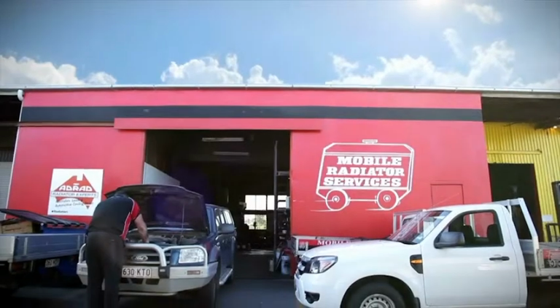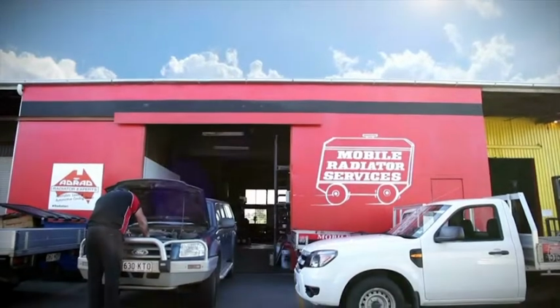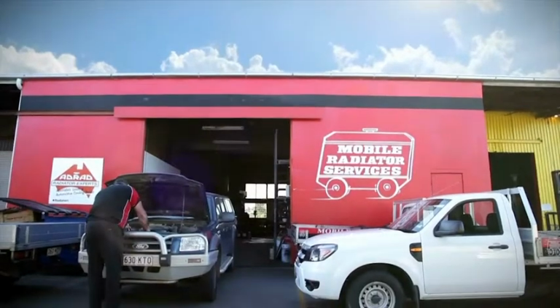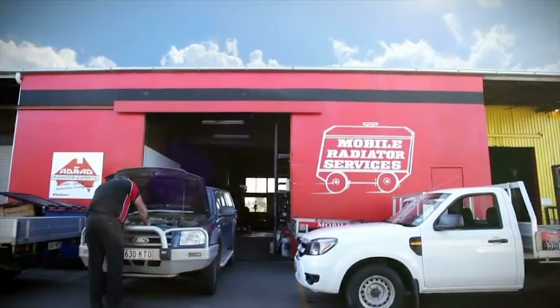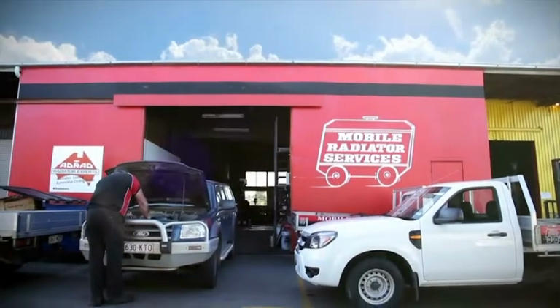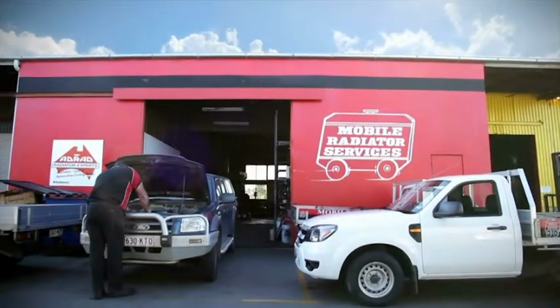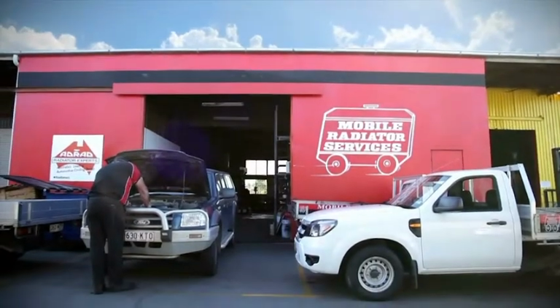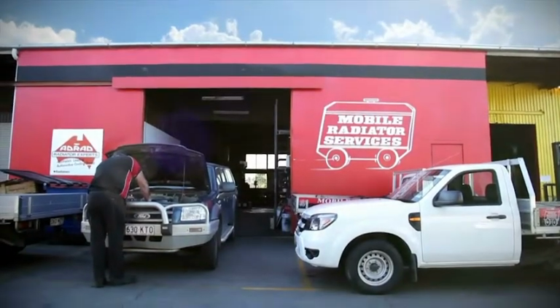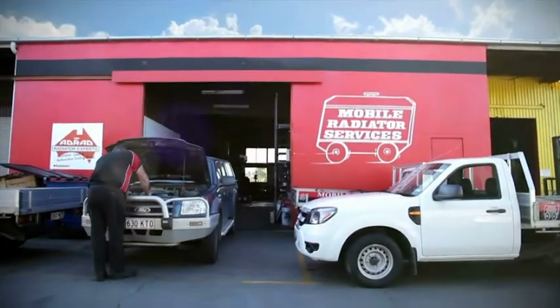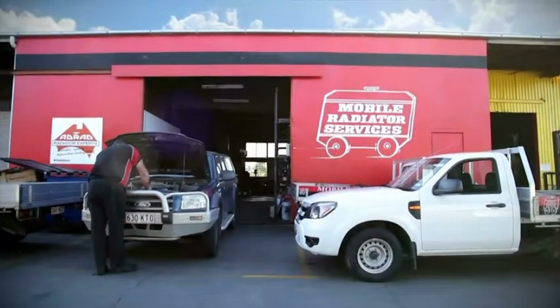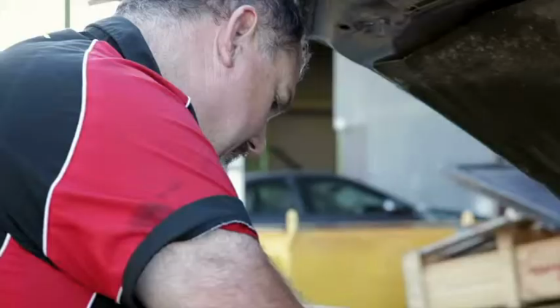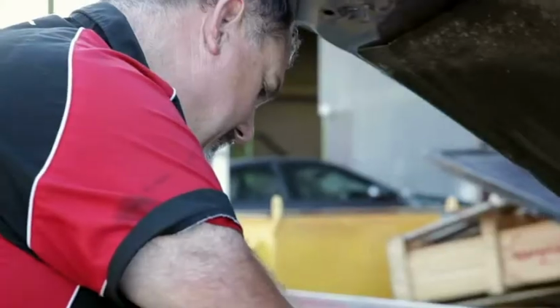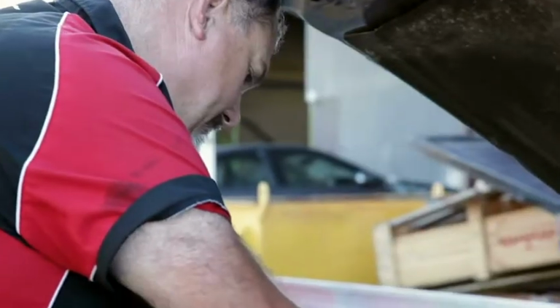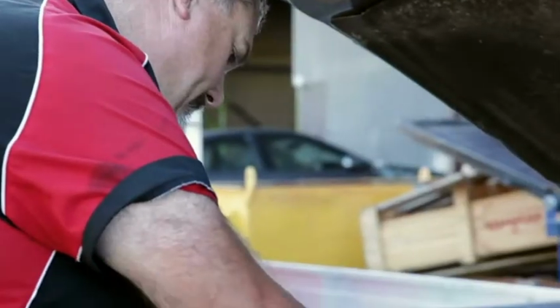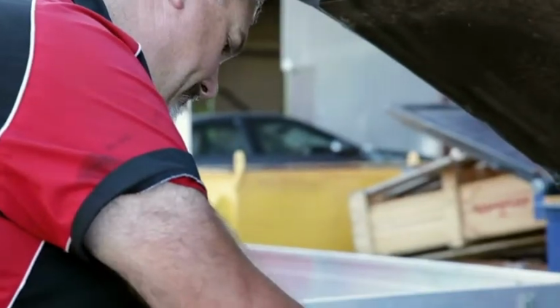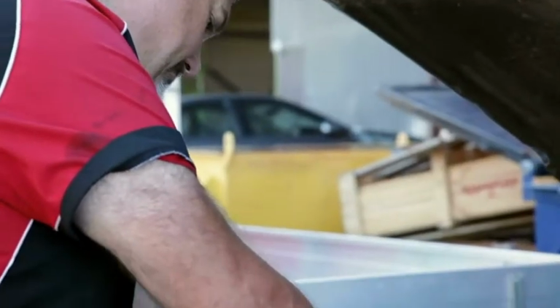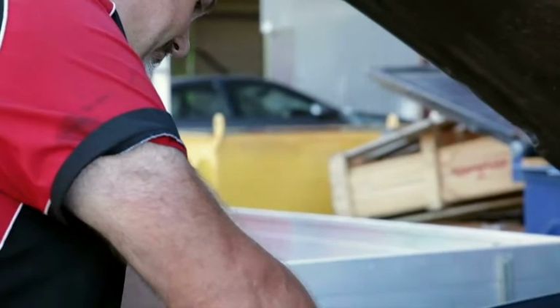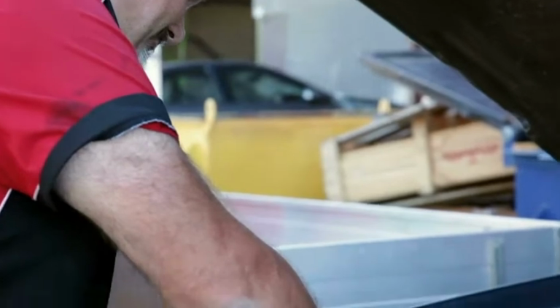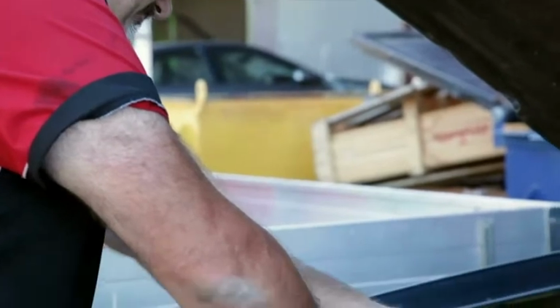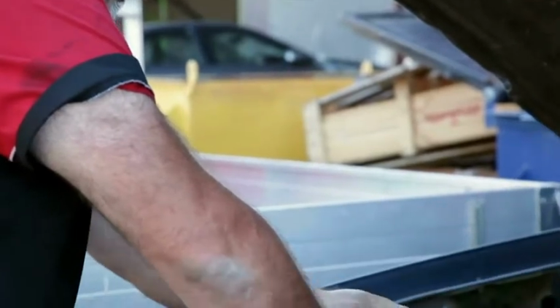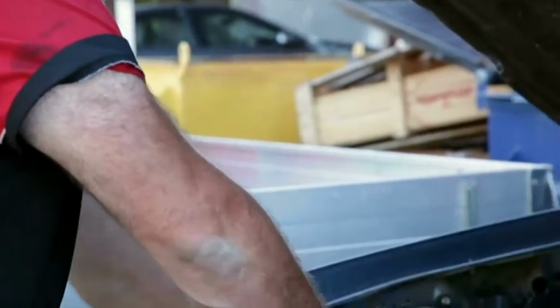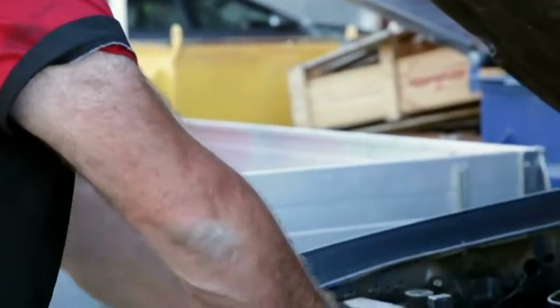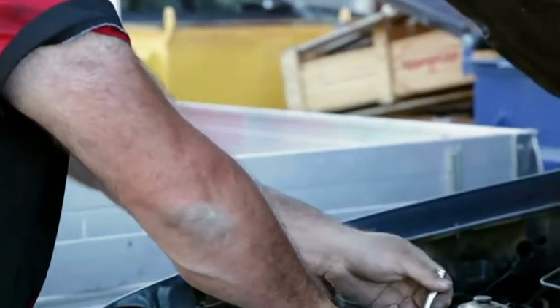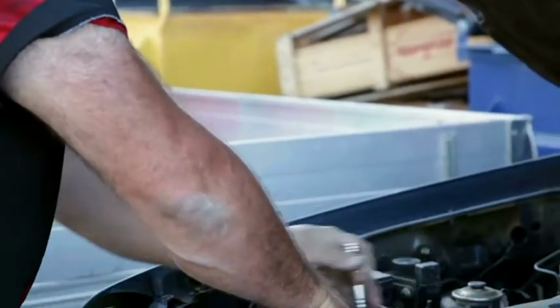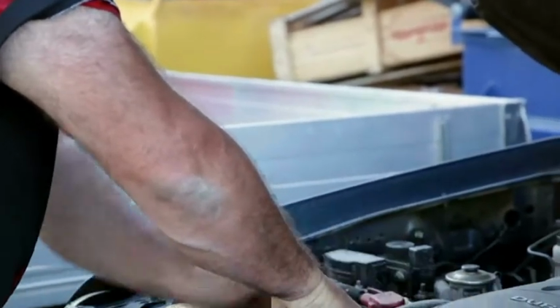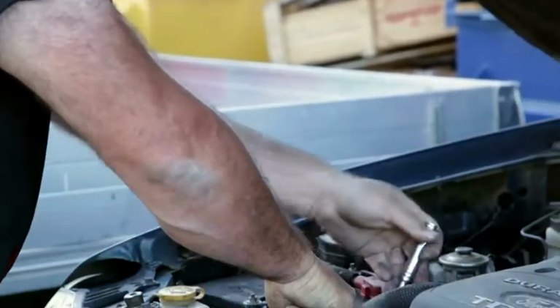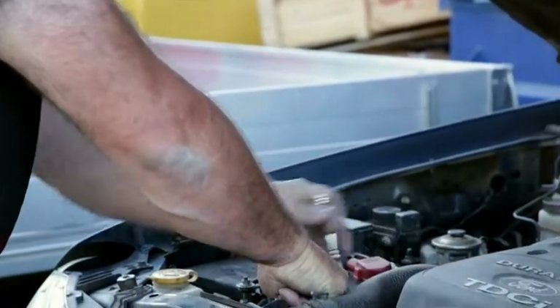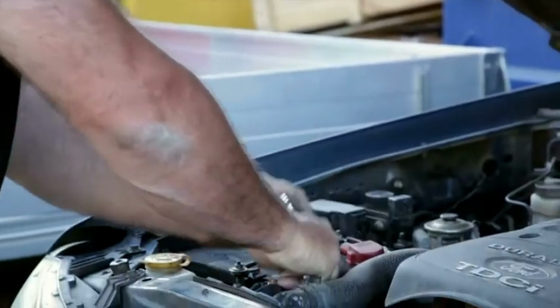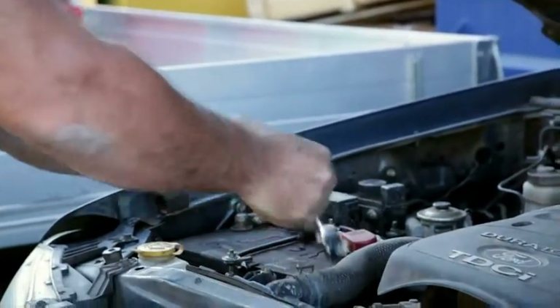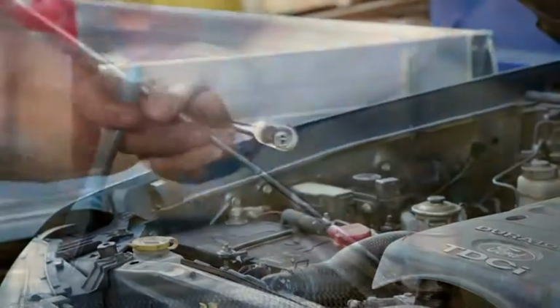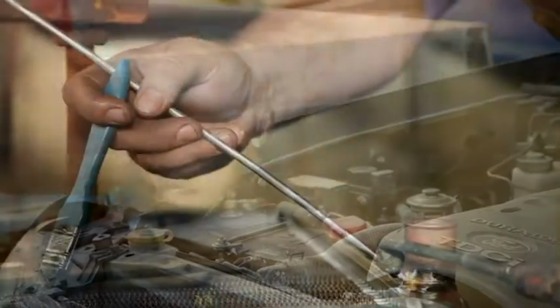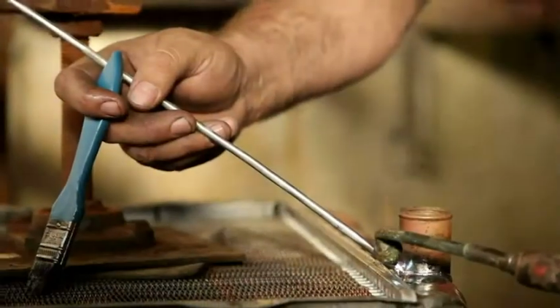Radiator had it? No worries. Call on the blokes at Mobile Radiators Brisbane, the automotive repair shop with all new radiators for most cars and trucks.